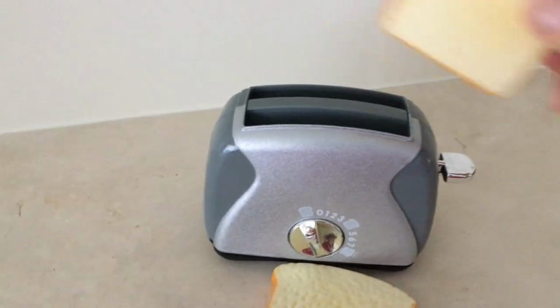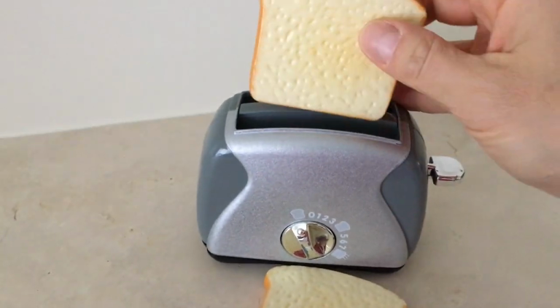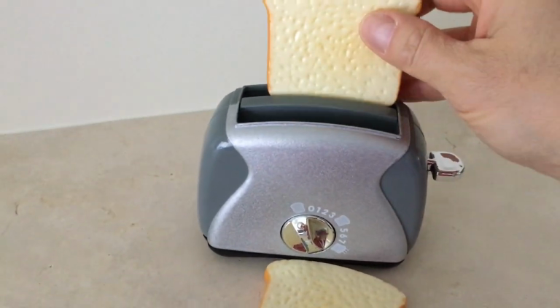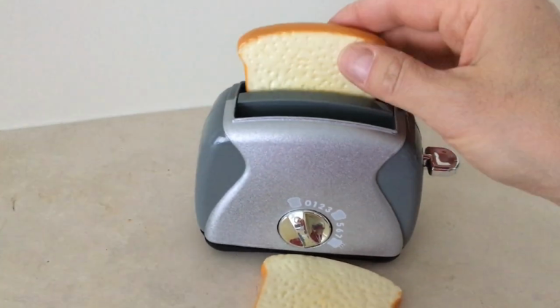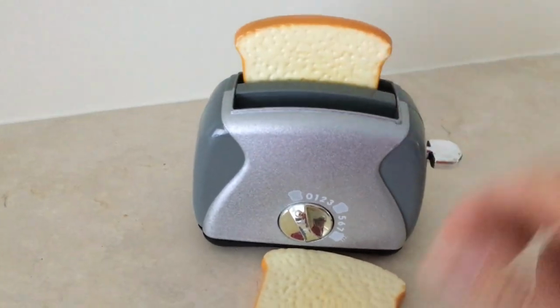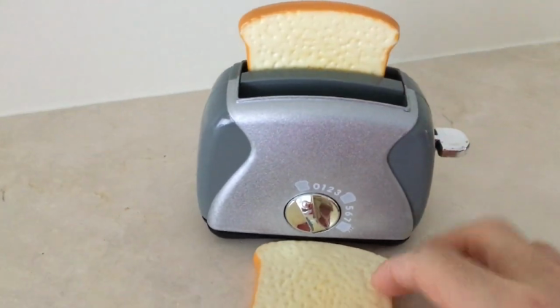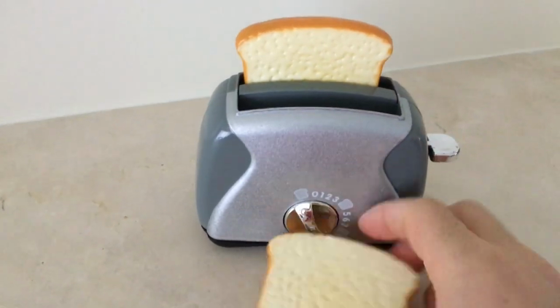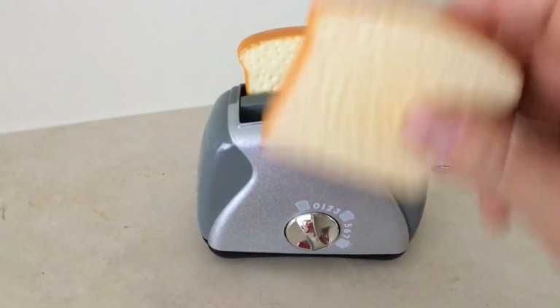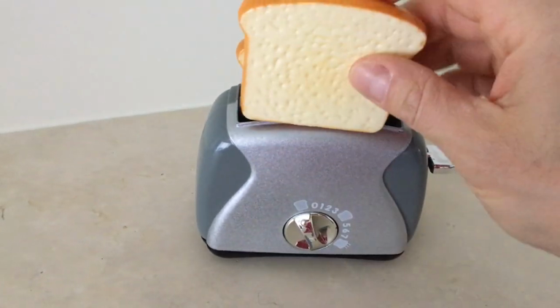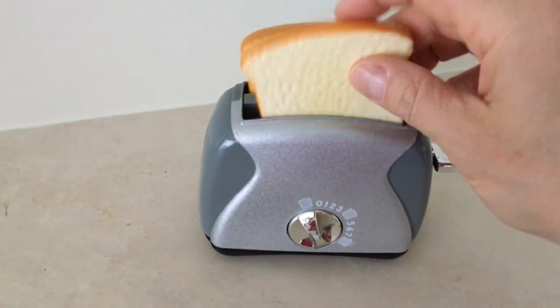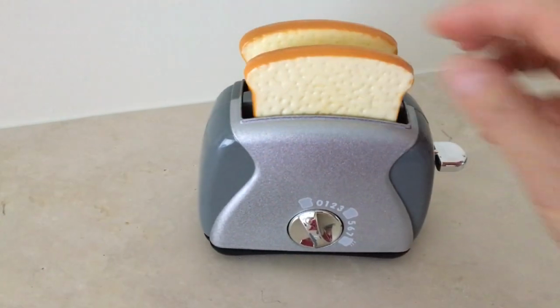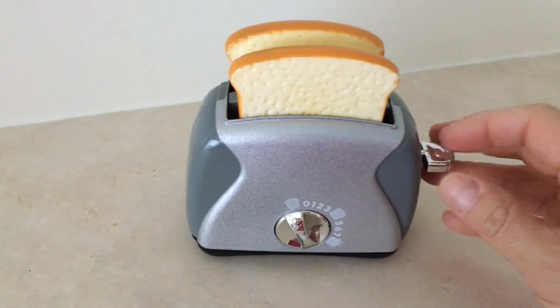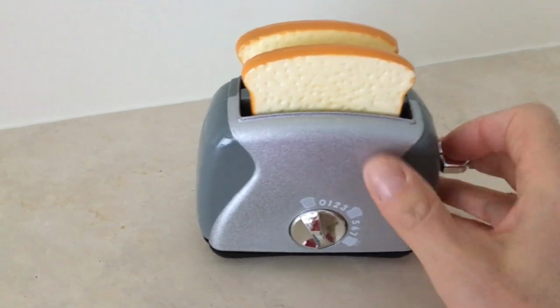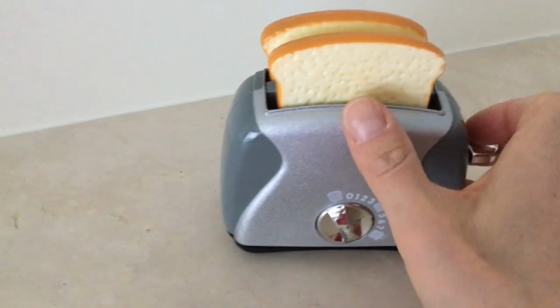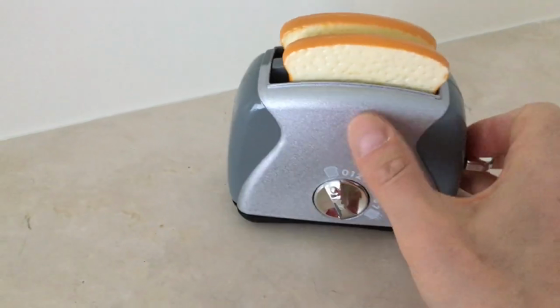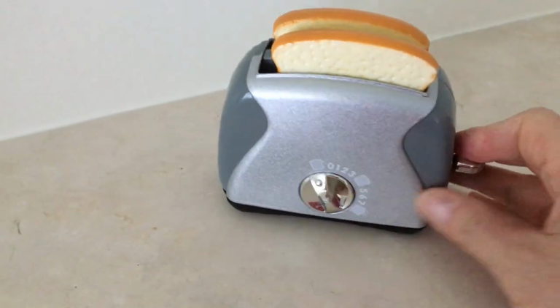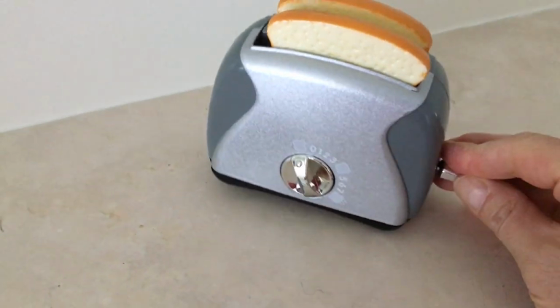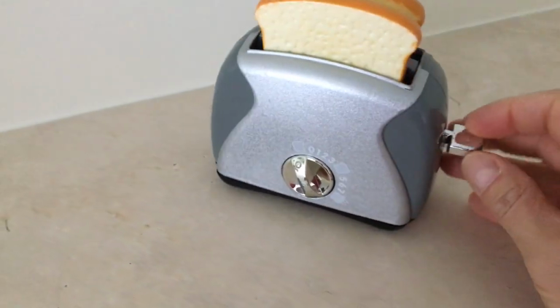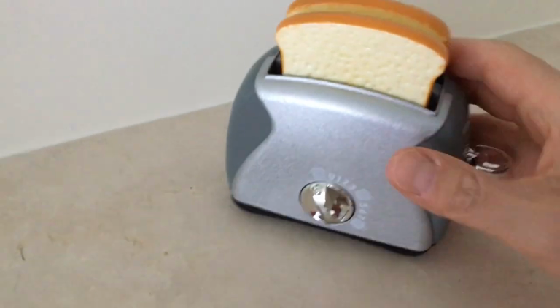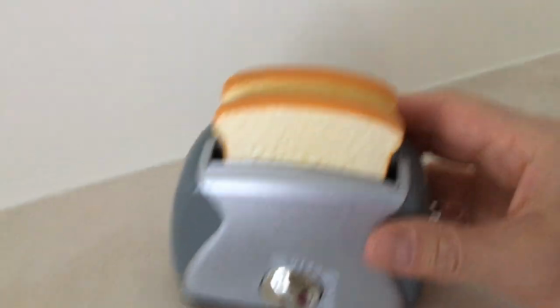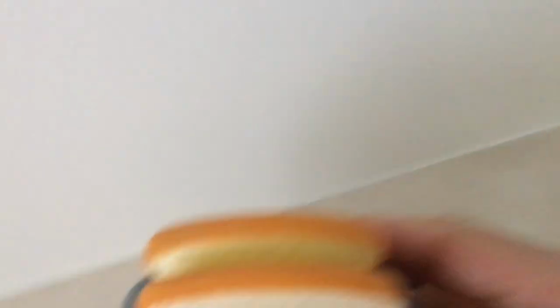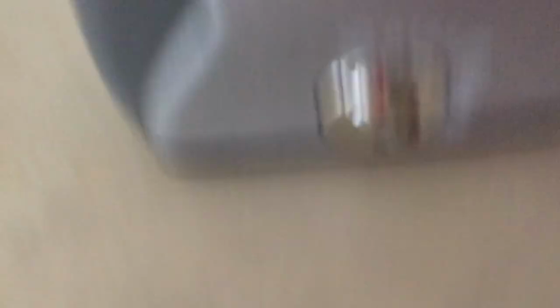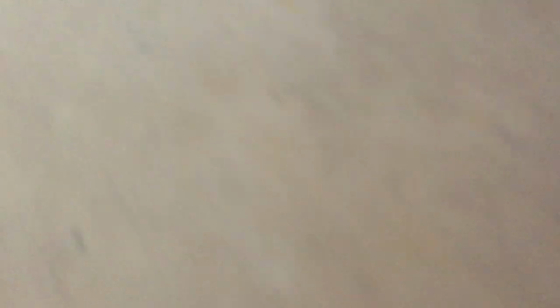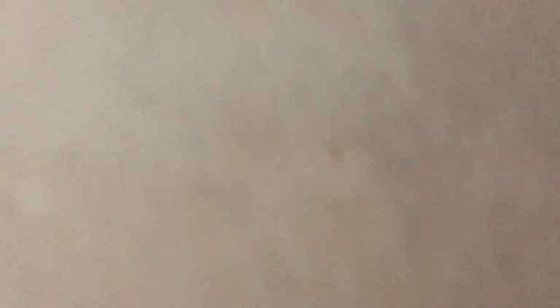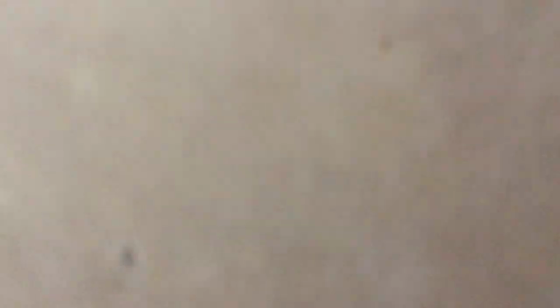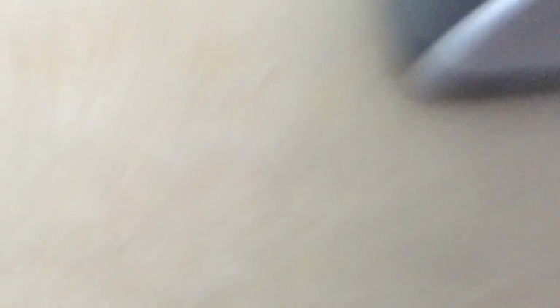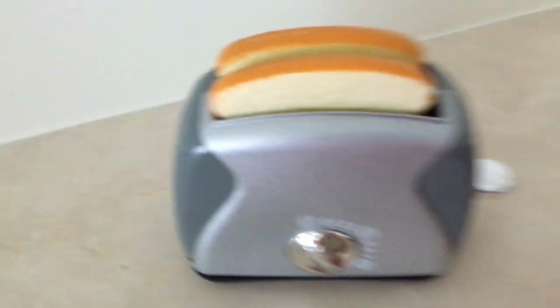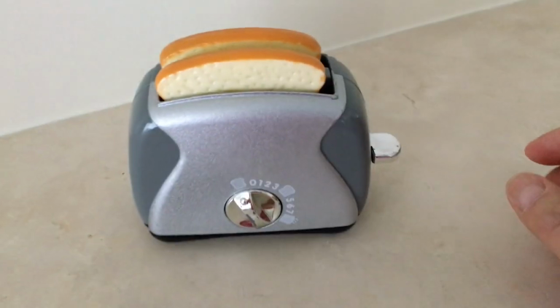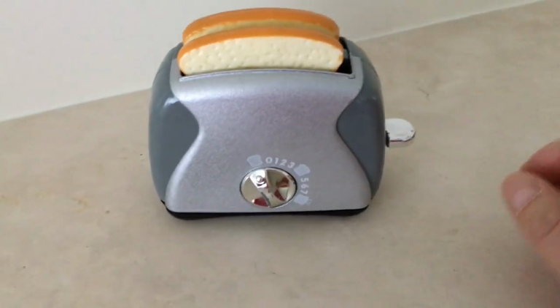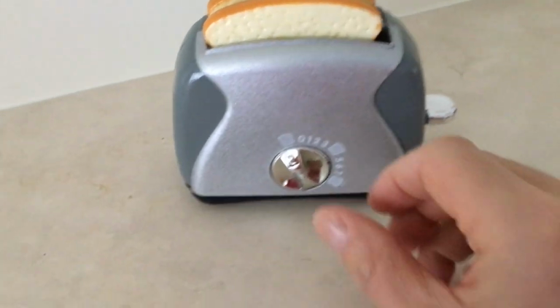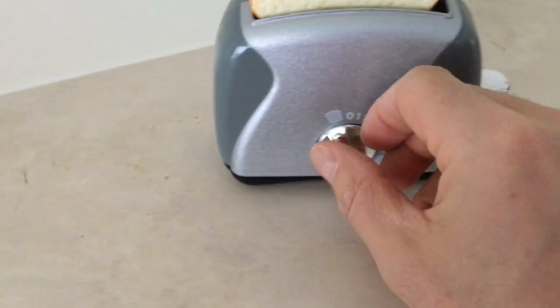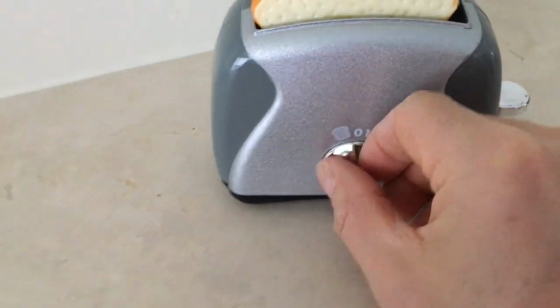As you would imagine, you just put the pieces of toast in like this. You then push it down — I'm going to need two hands for this. And once it's down, then you set the dial.